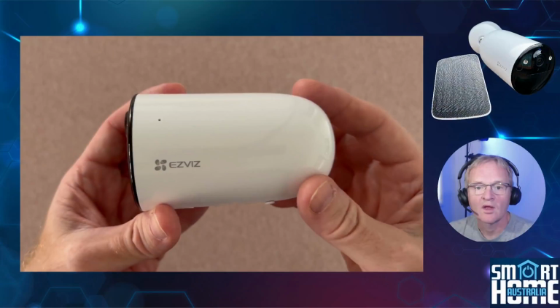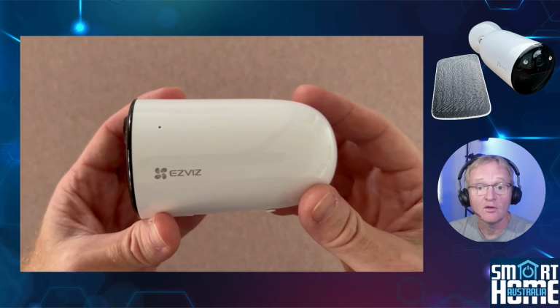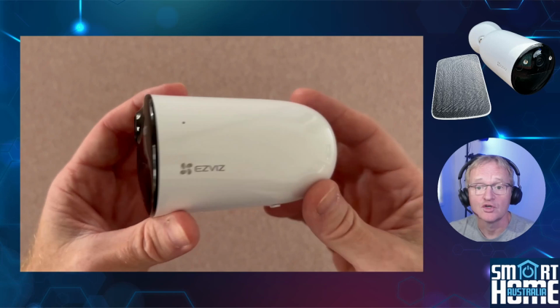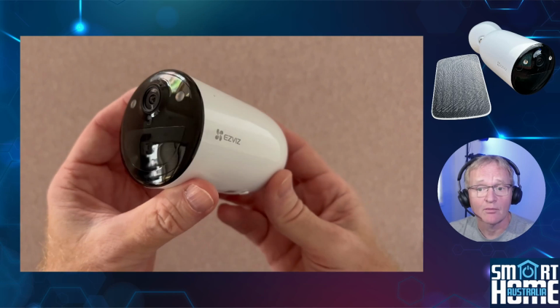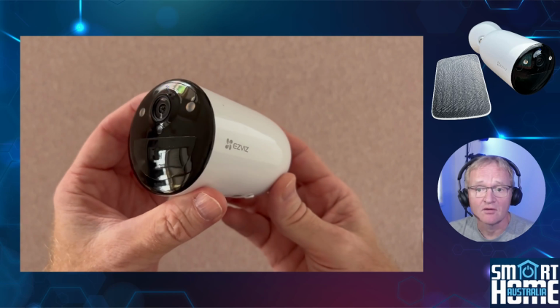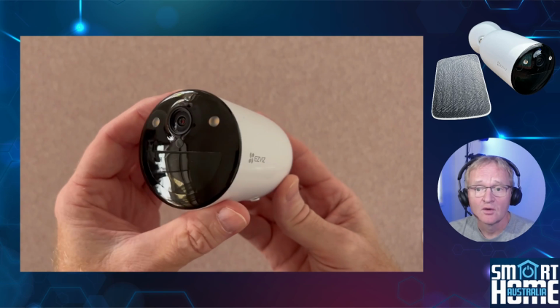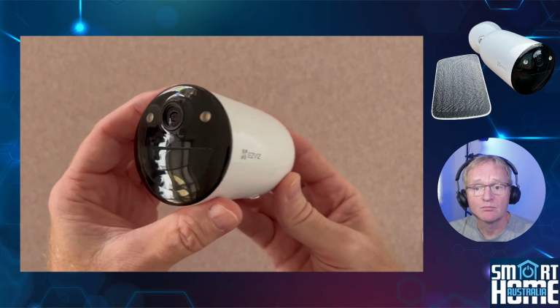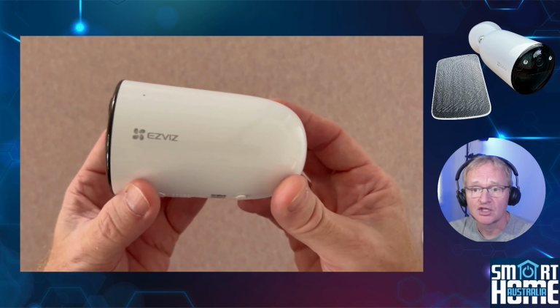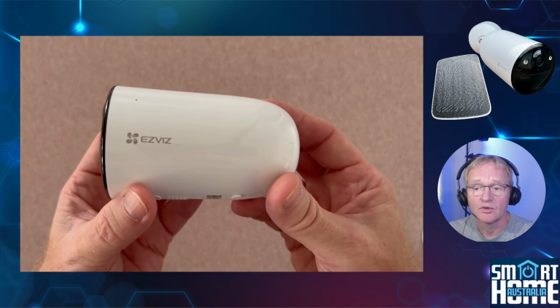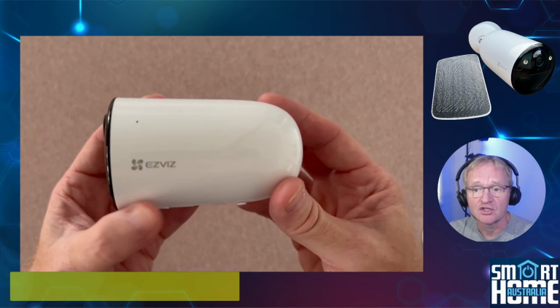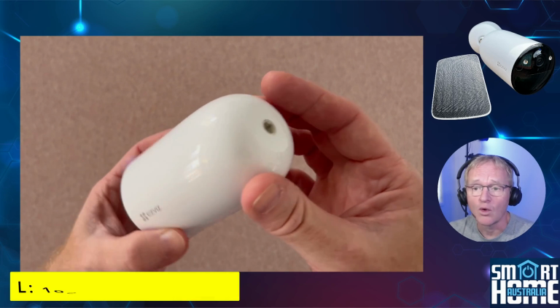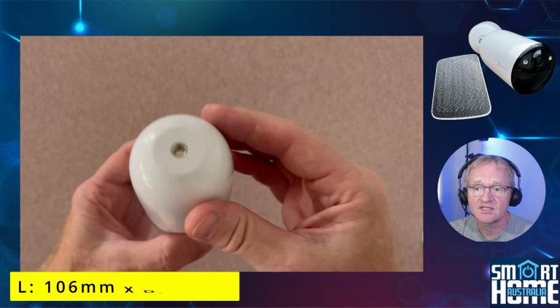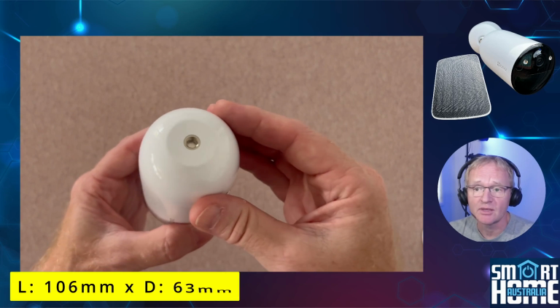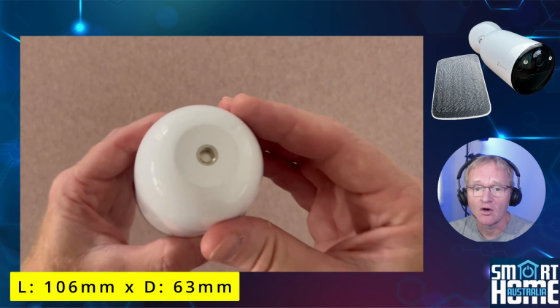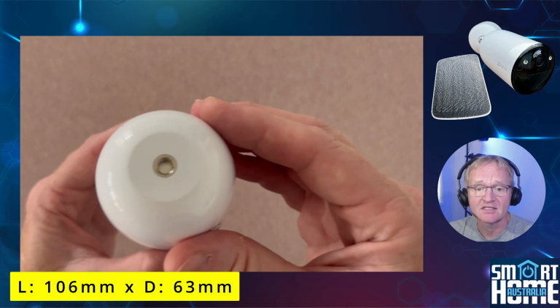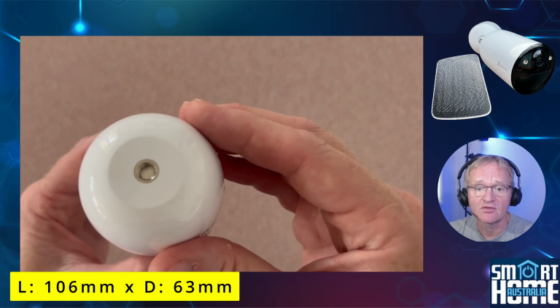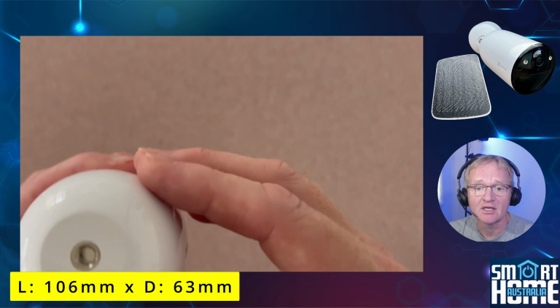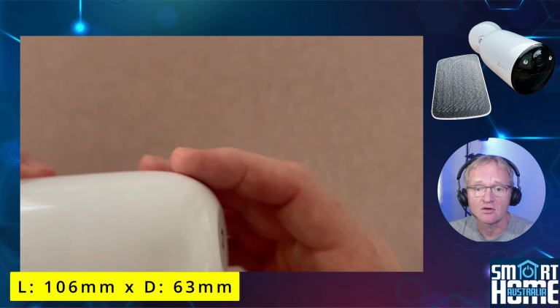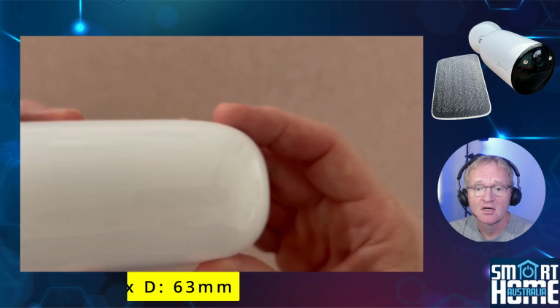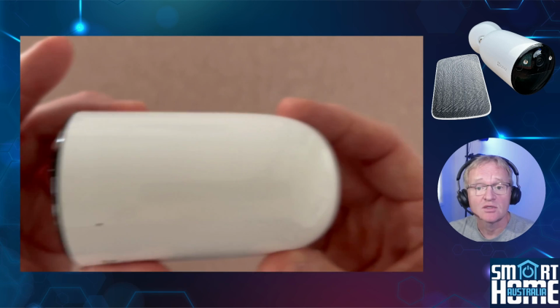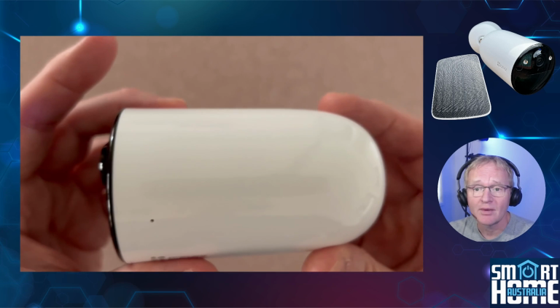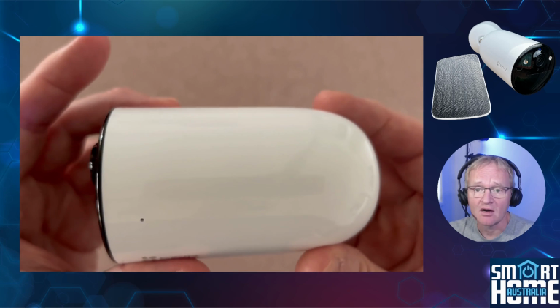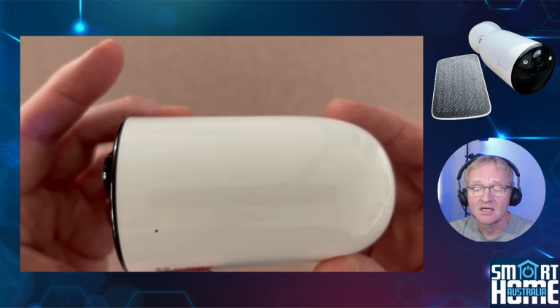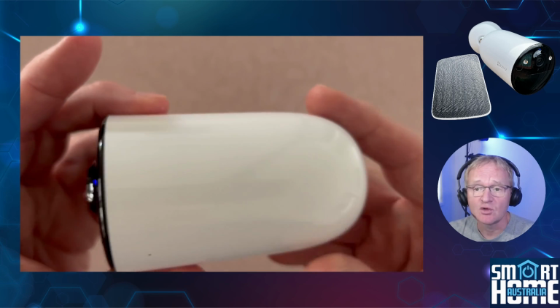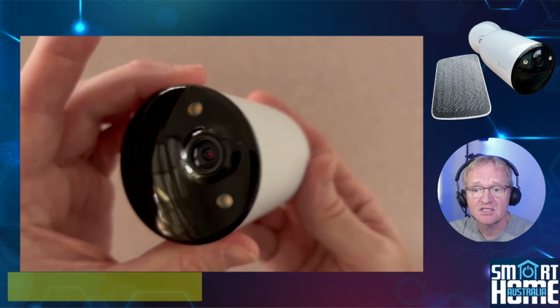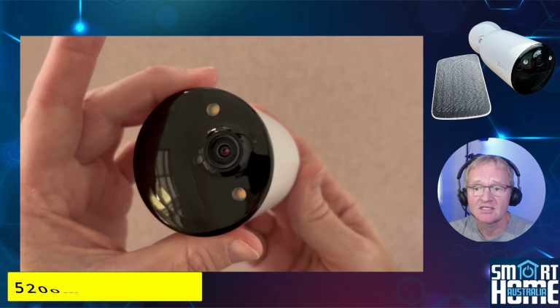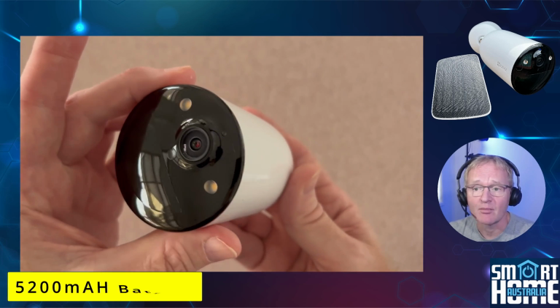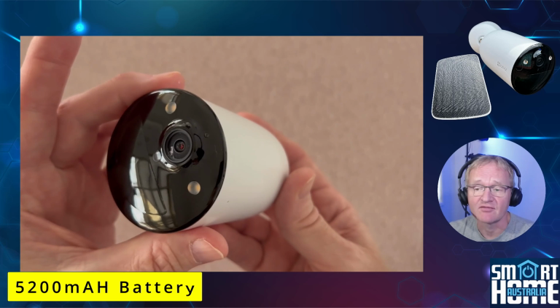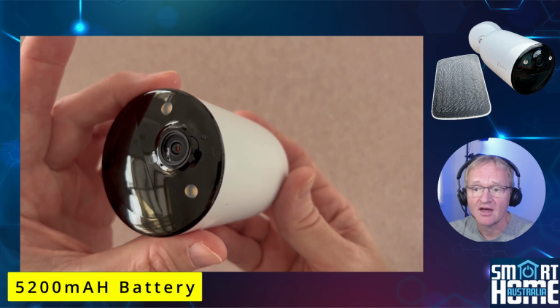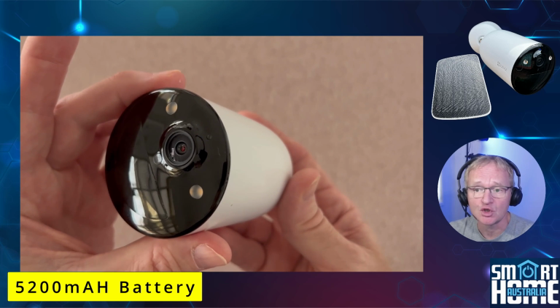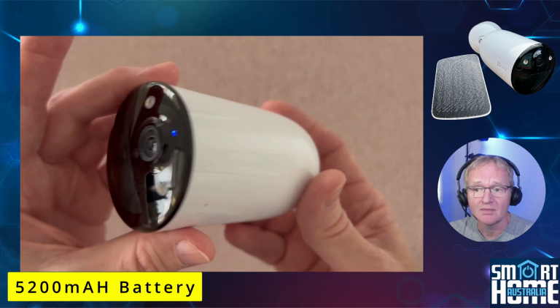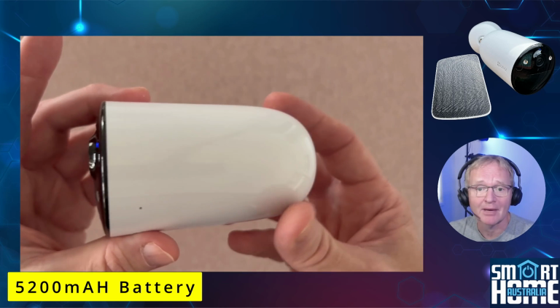In the box you get the camera itself, which is a bullet form factor with dimensions of 106mm long by 63mm across — a compact design, especially when you consider this camera packs a 5200mAh battery.